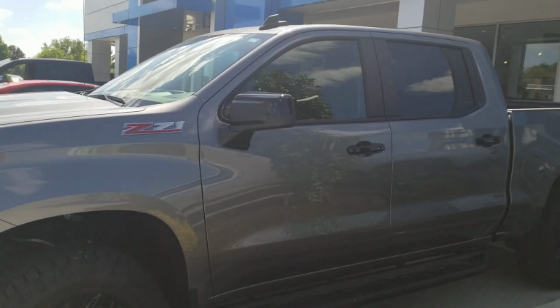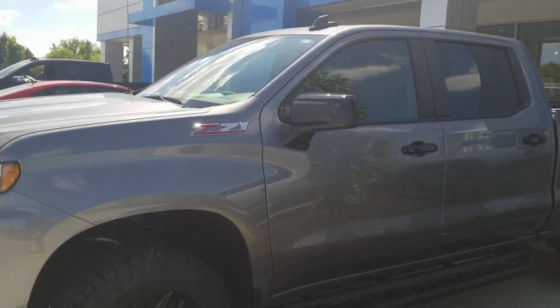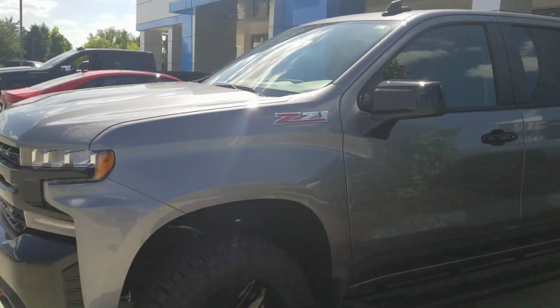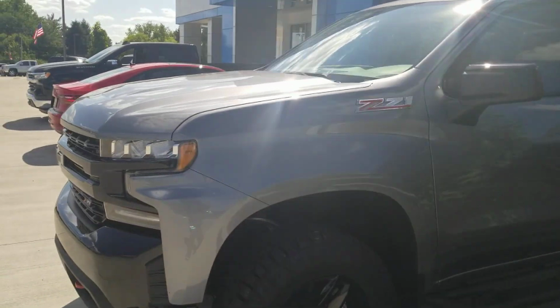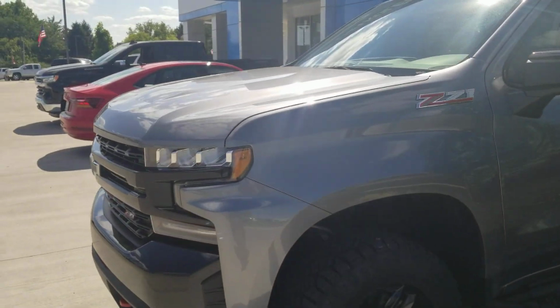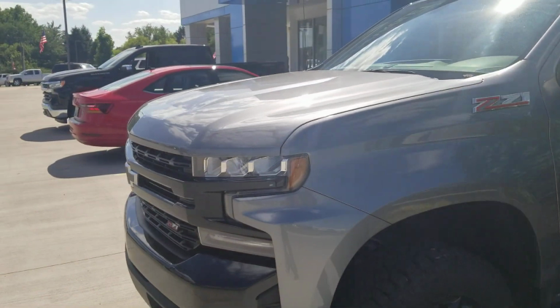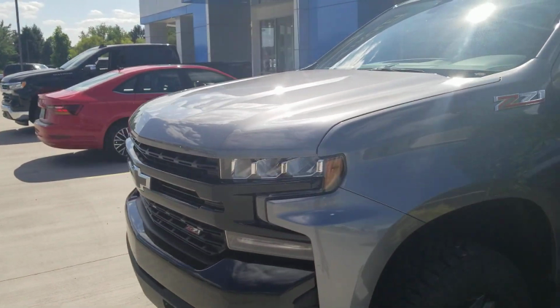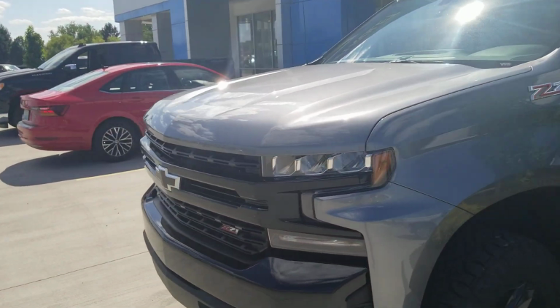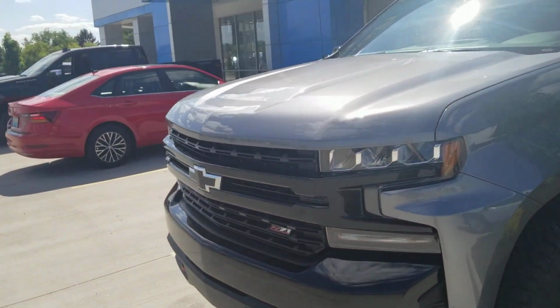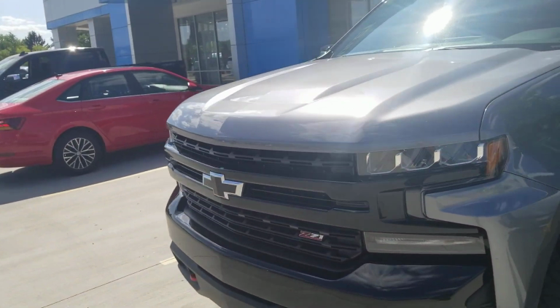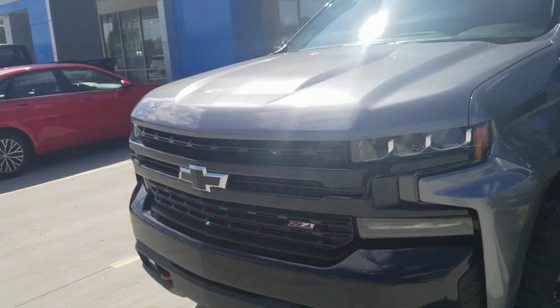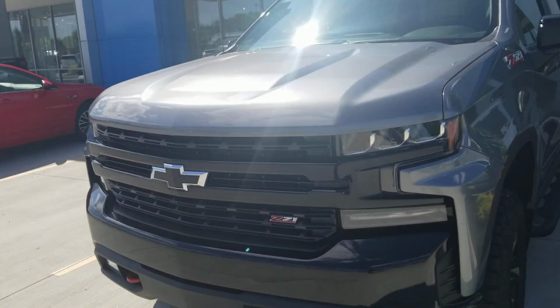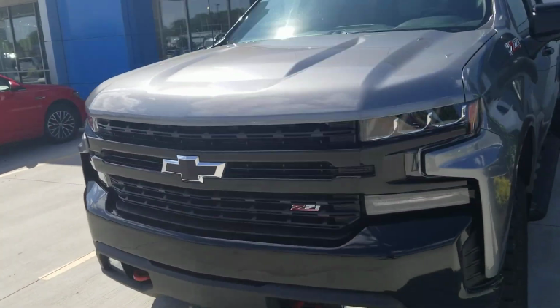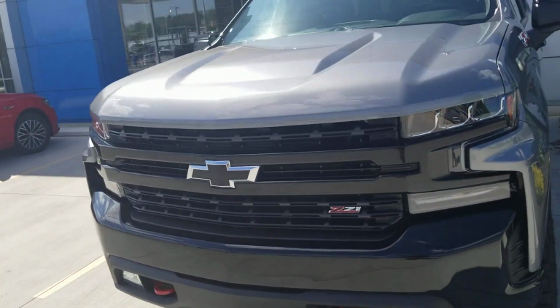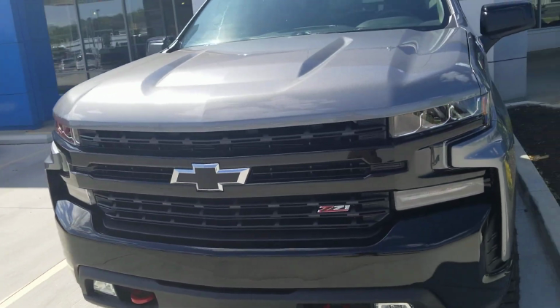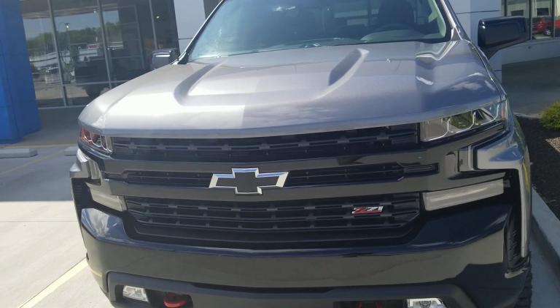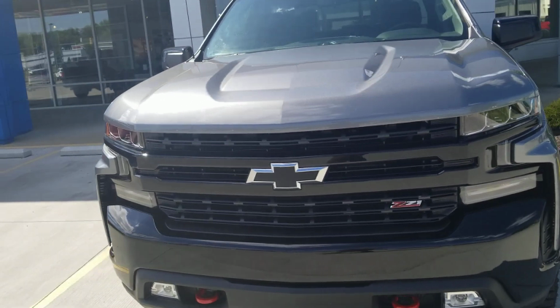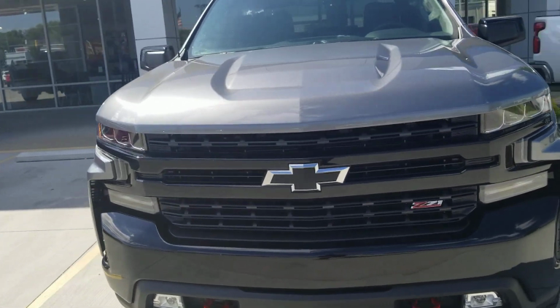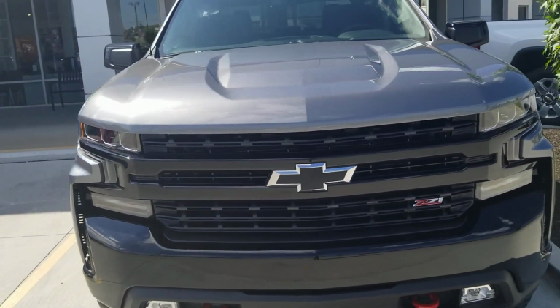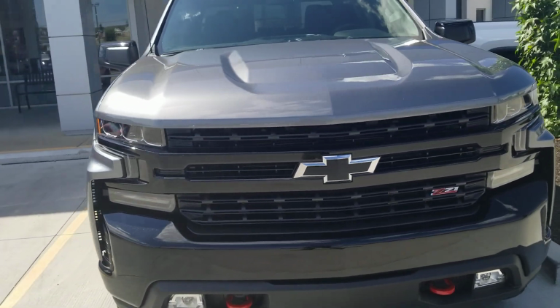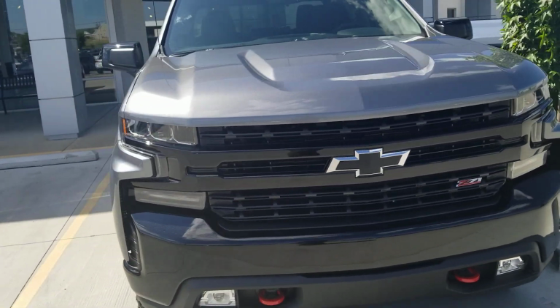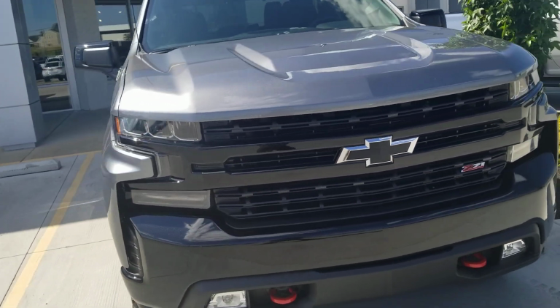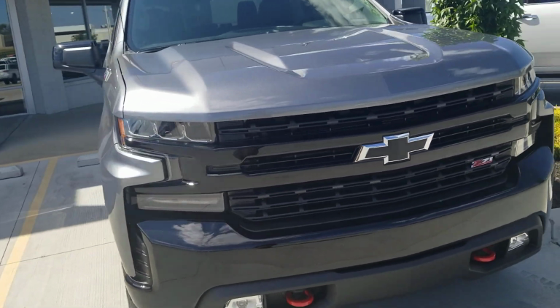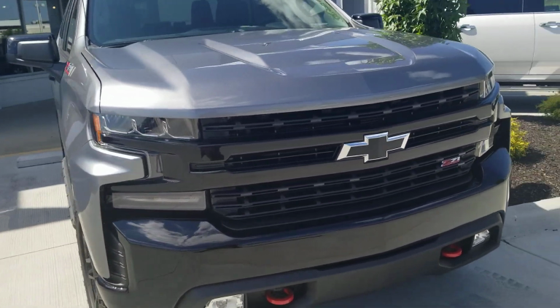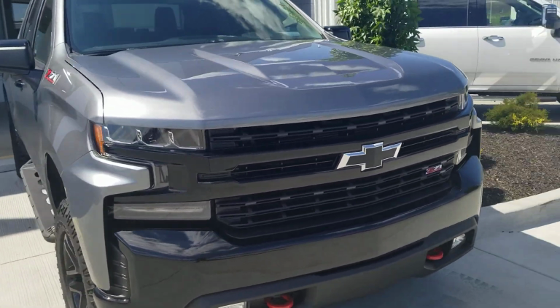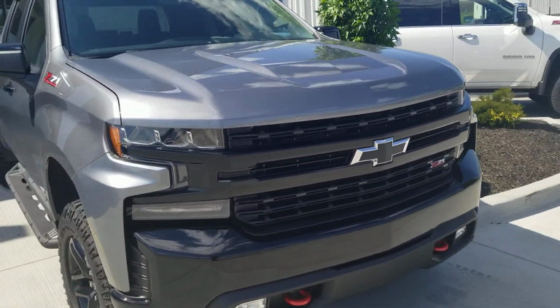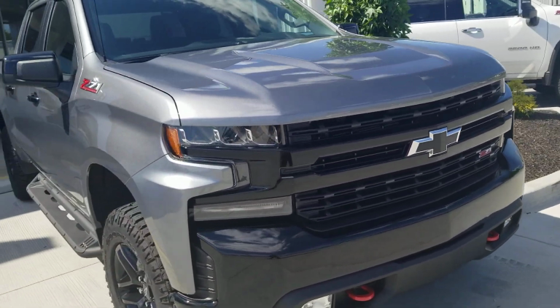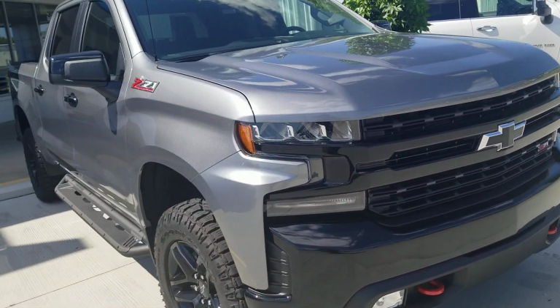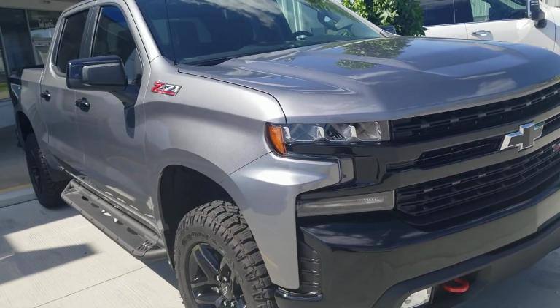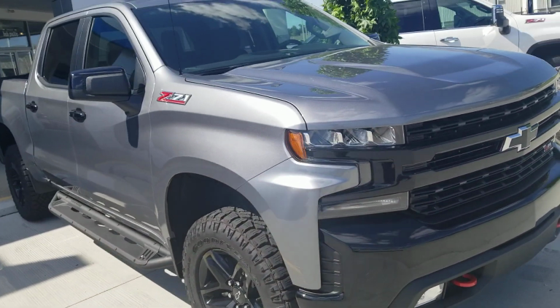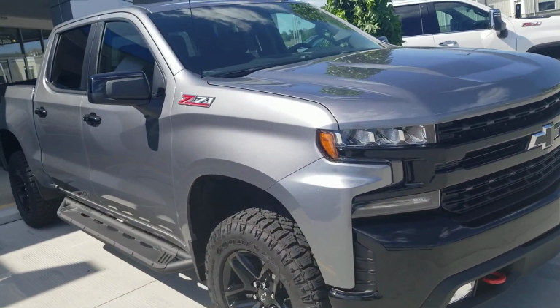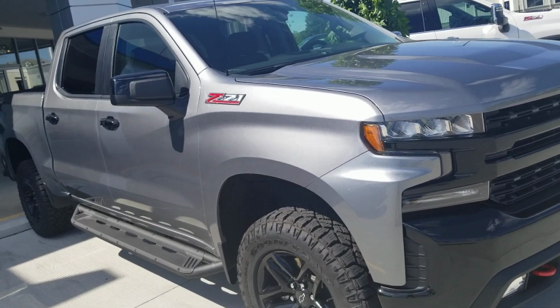I'm going to find out the miles — I will once again have that attached for you. I'm also going to find out if it's going to be a certified pre-owned. It also has the Z71 package on it.